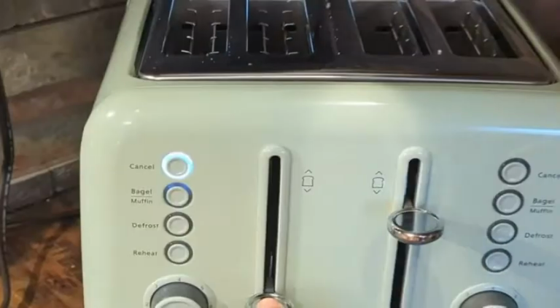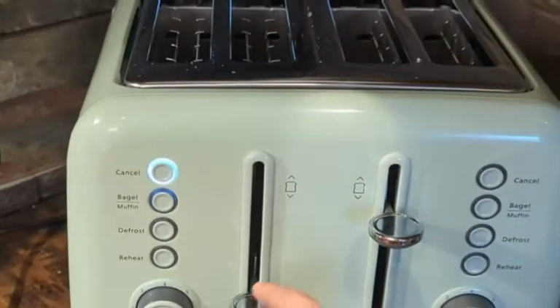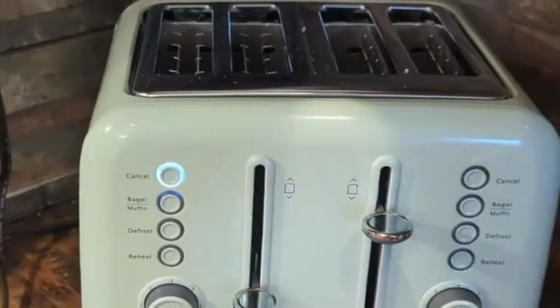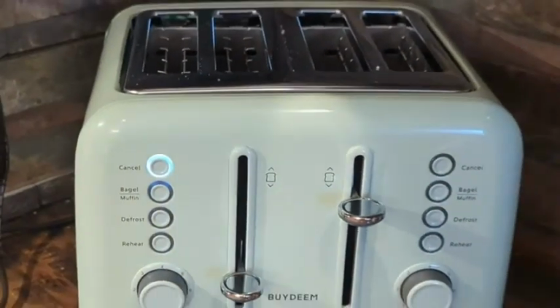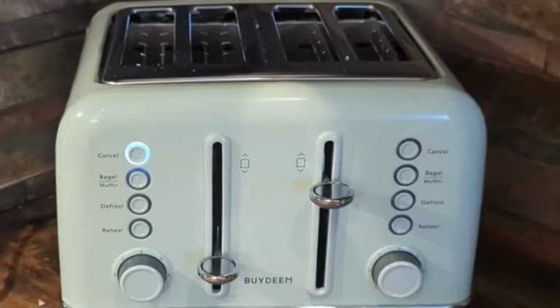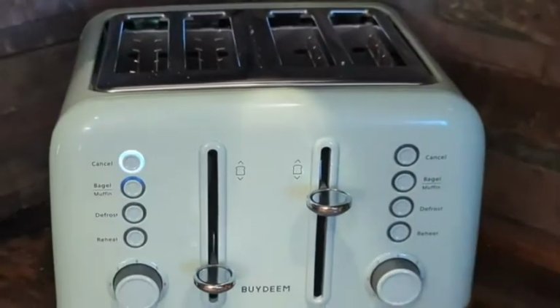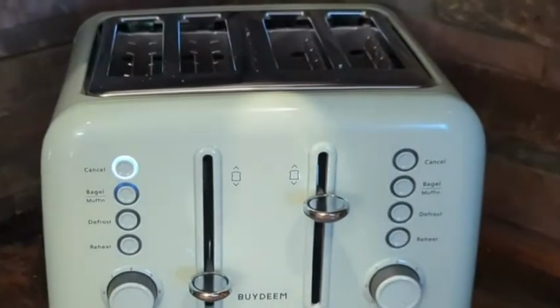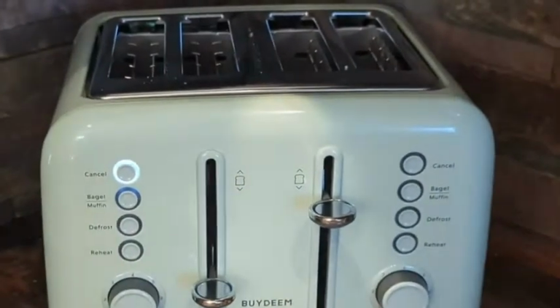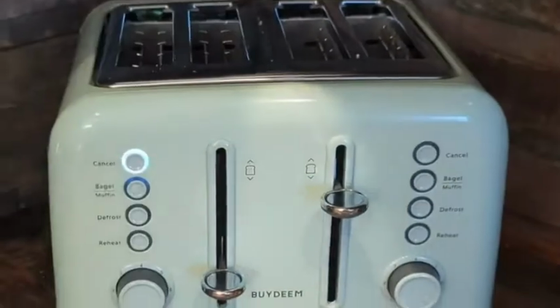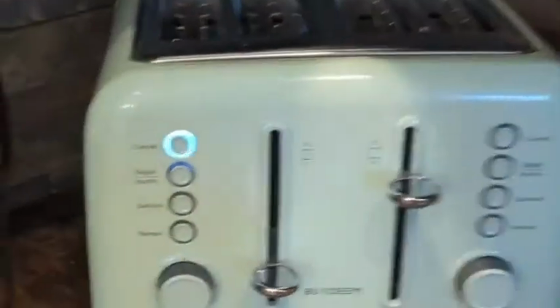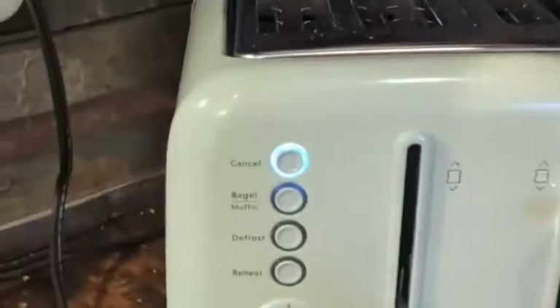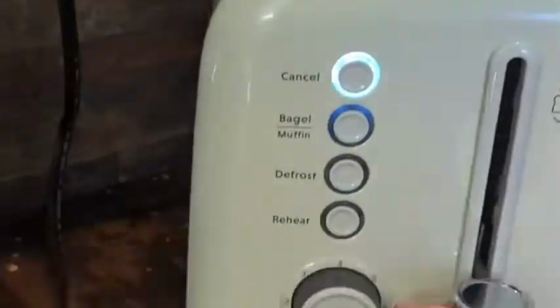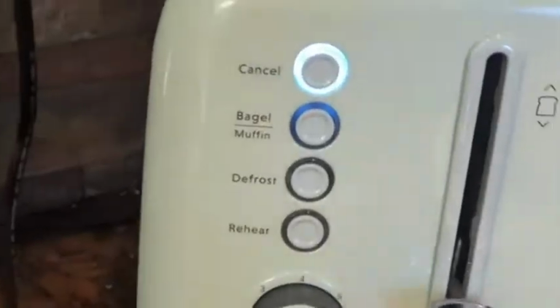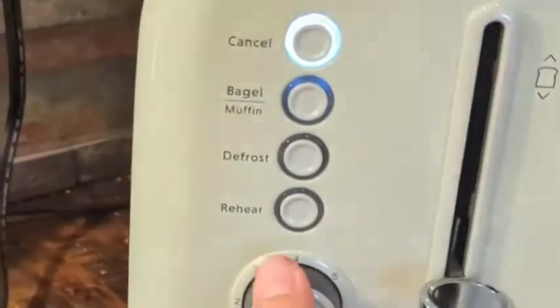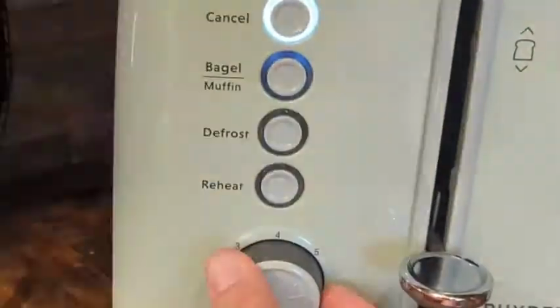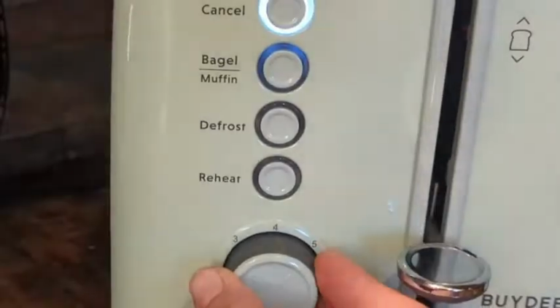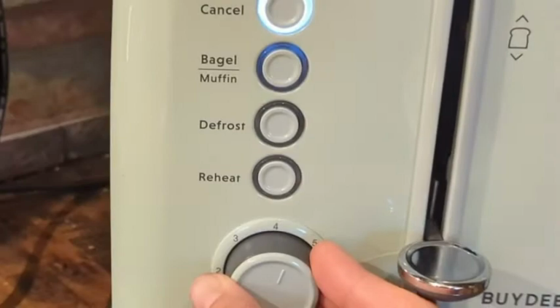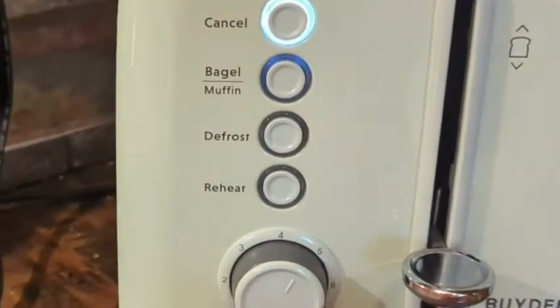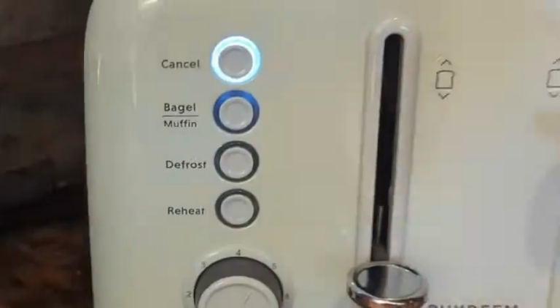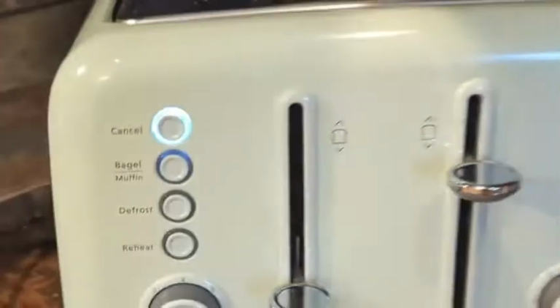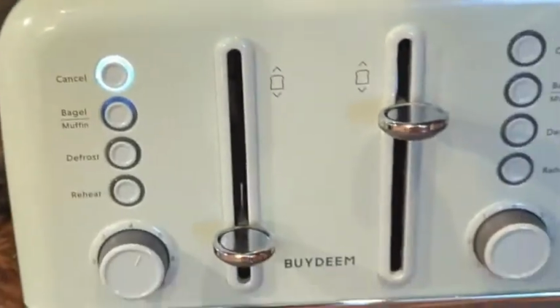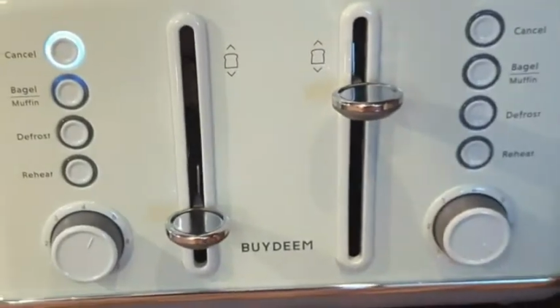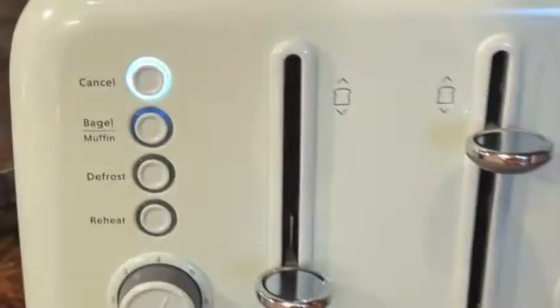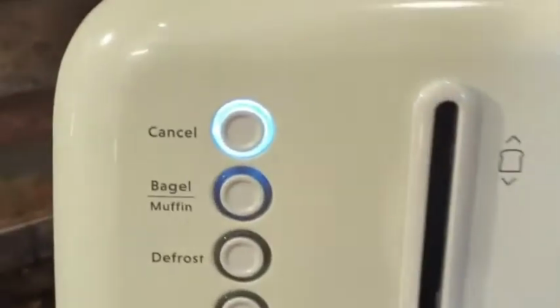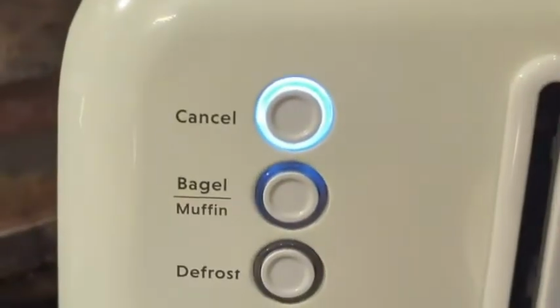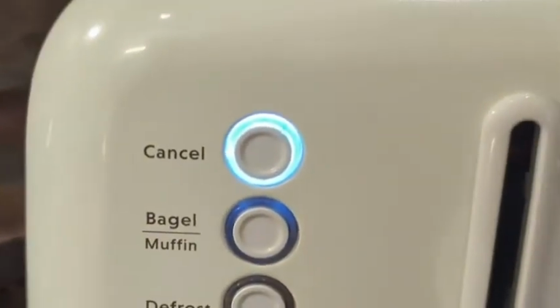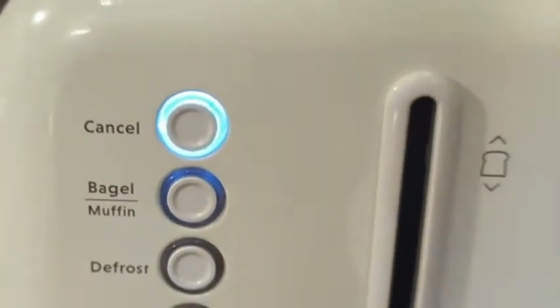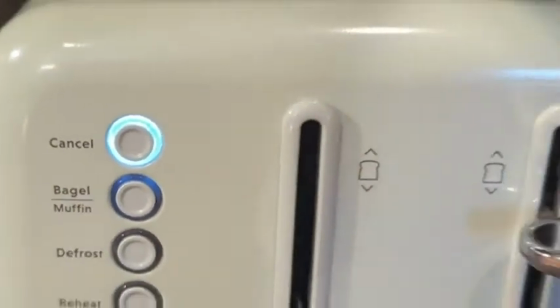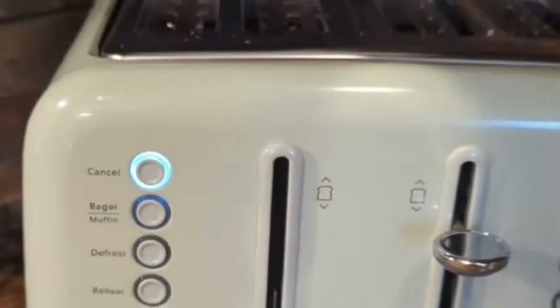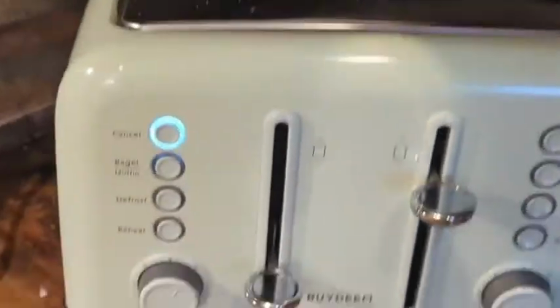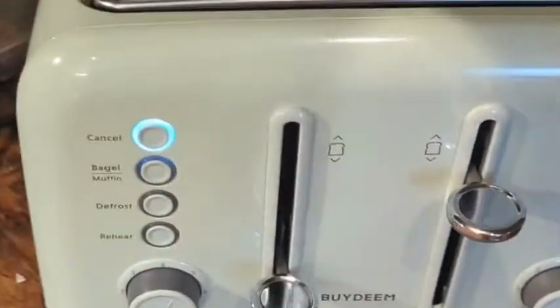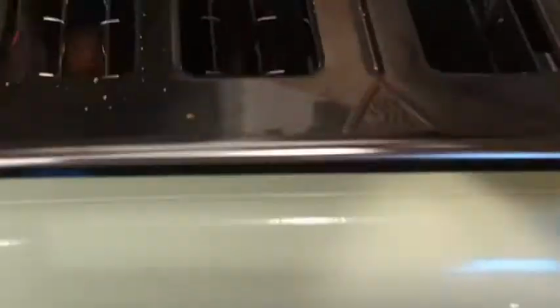It's good for bagel, muffin, defrost, and reheat, so I like that. You can also change how much you toast it — some people like light toast, some like dark — so that's awesome.